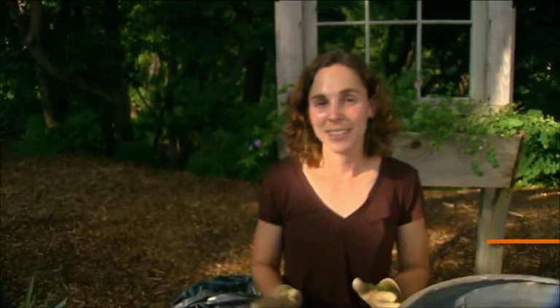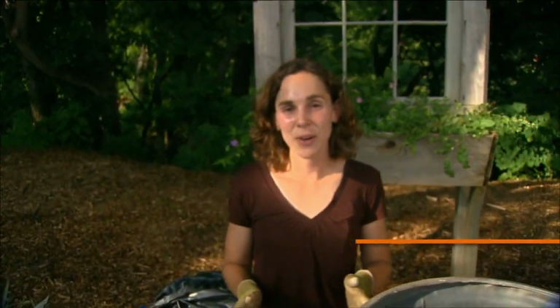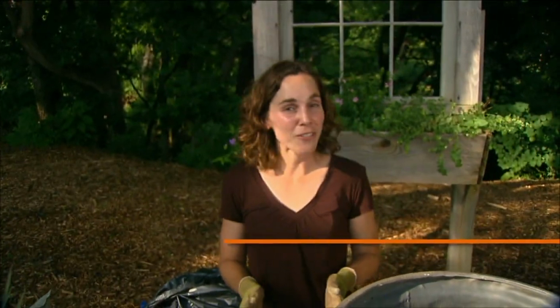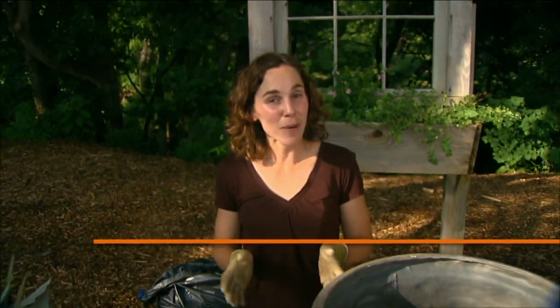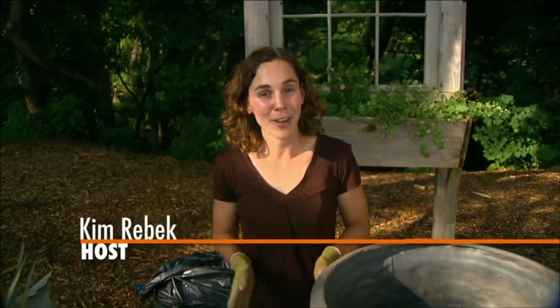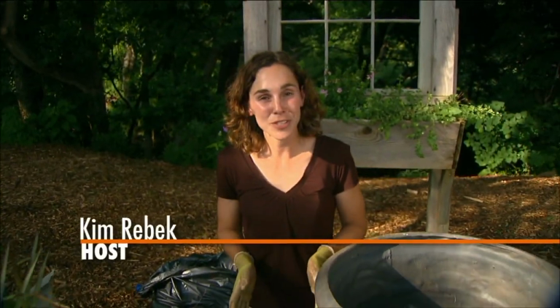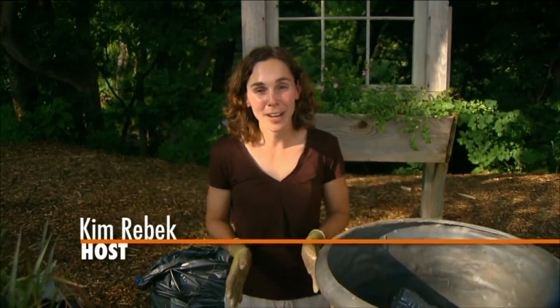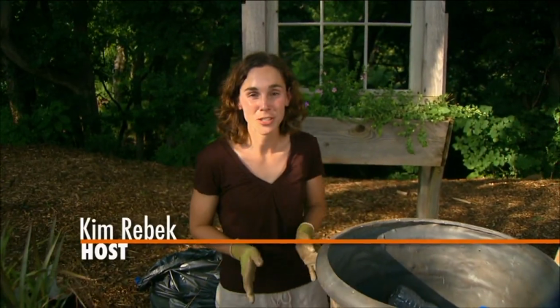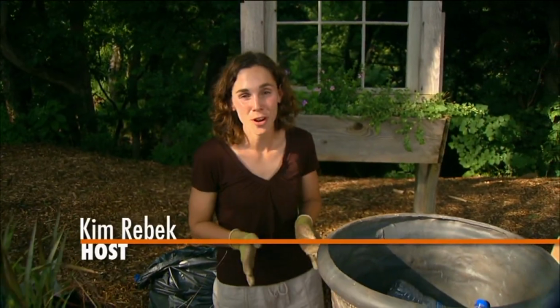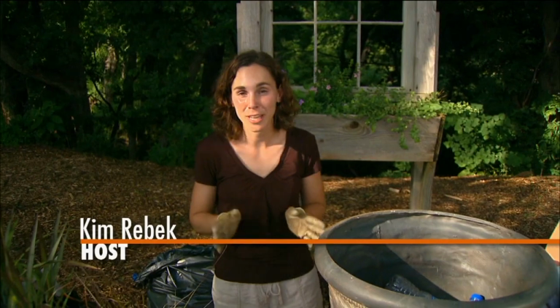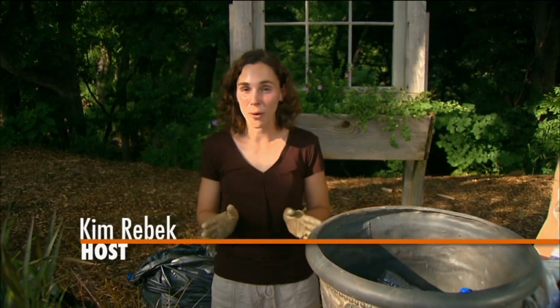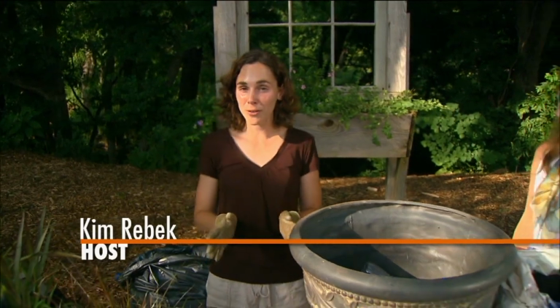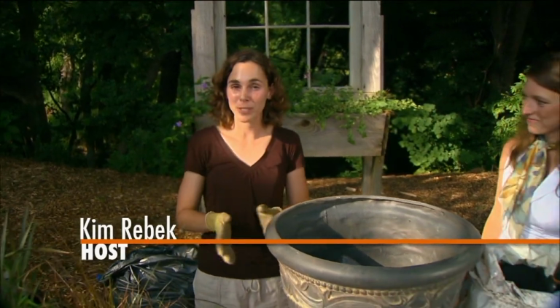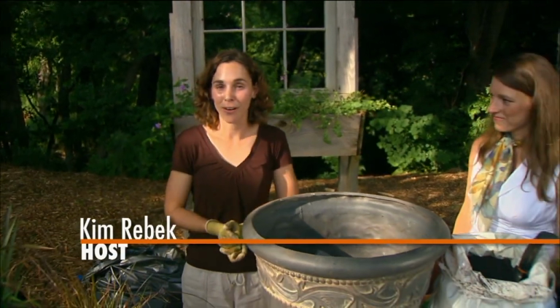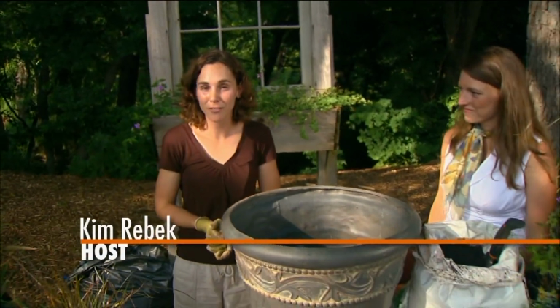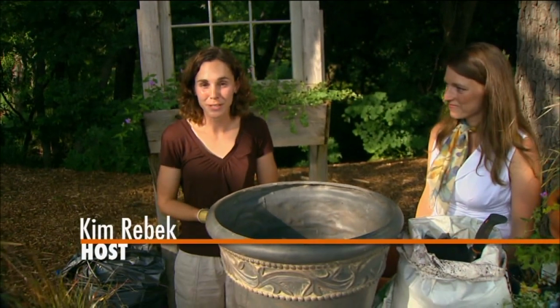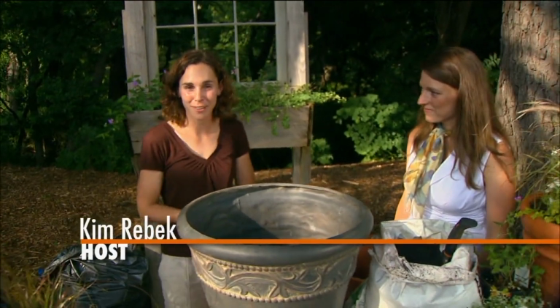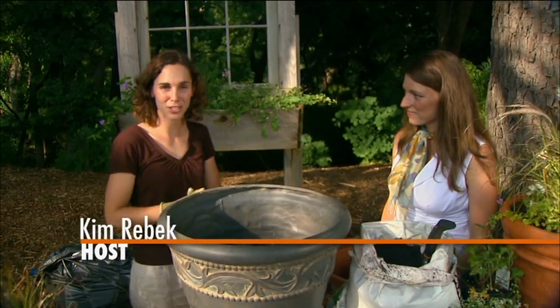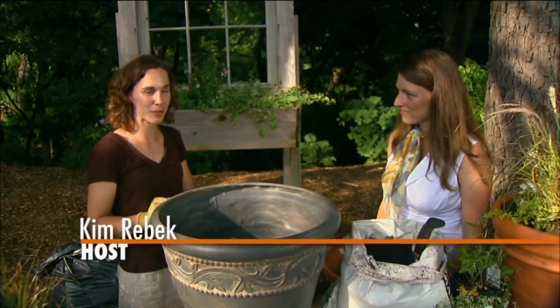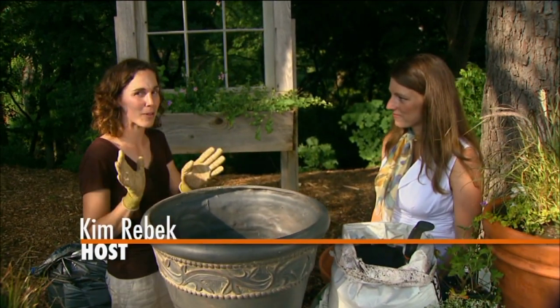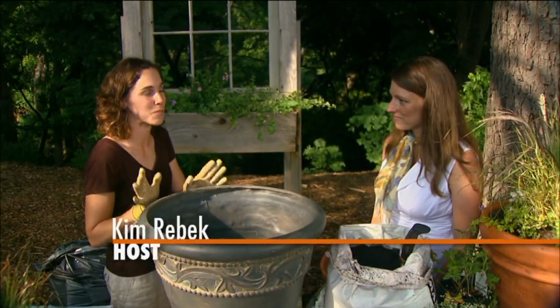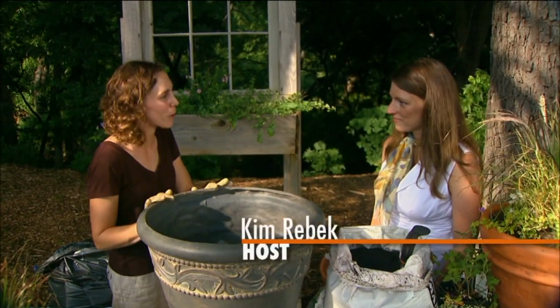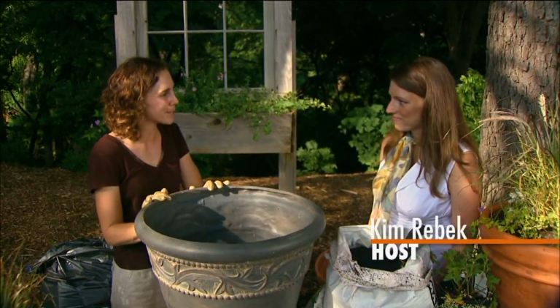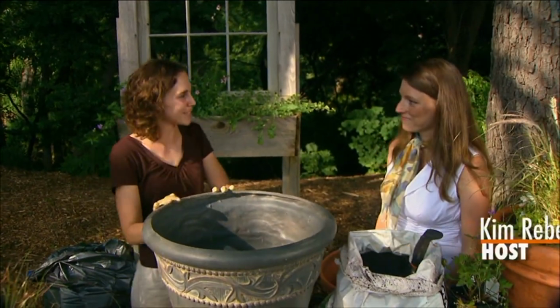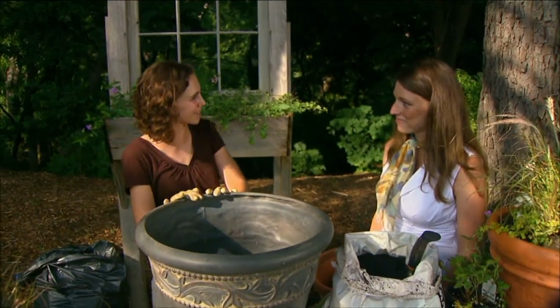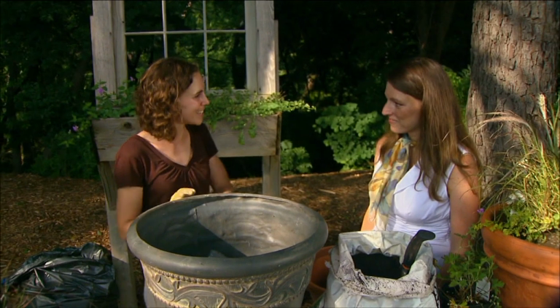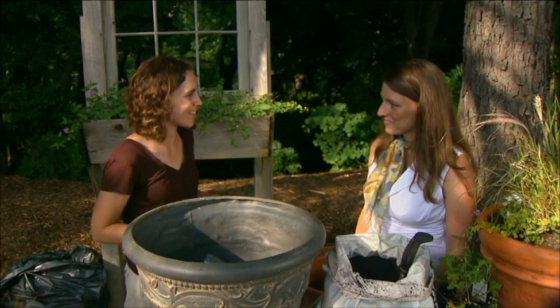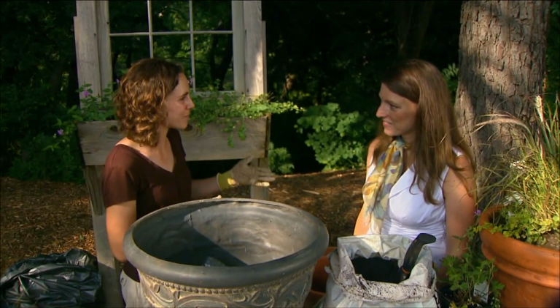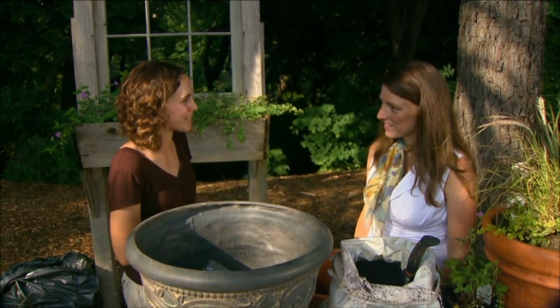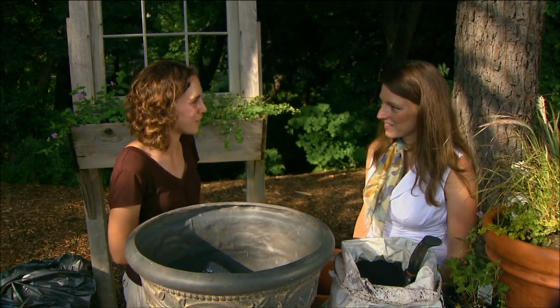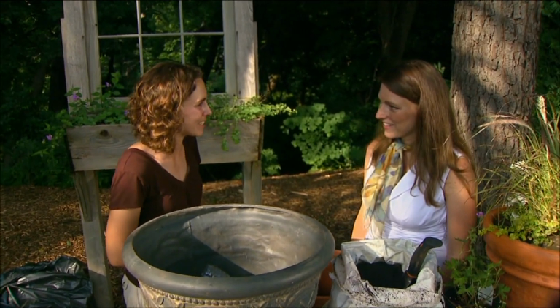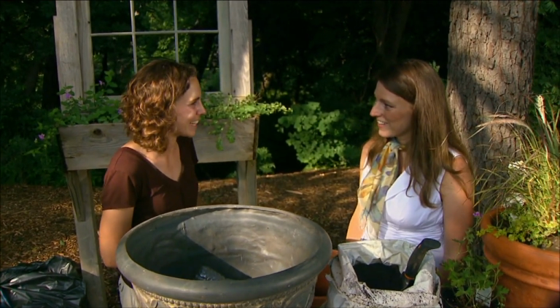Today we have a special guest. Joining us is Shawna Lee Coronado, who was our GardenFest speaker. She's going to show us how to plant some WaterWise containers. Shawna, it's a pleasure to have you with us today.